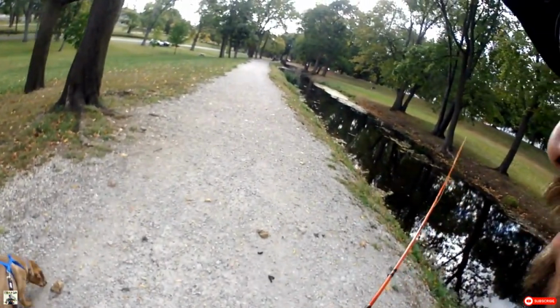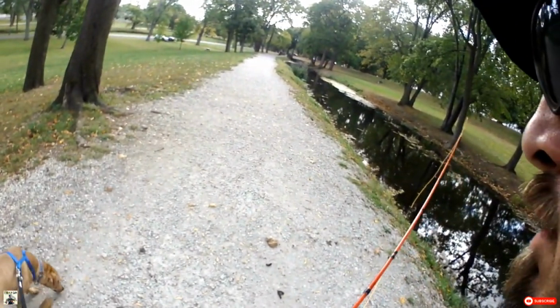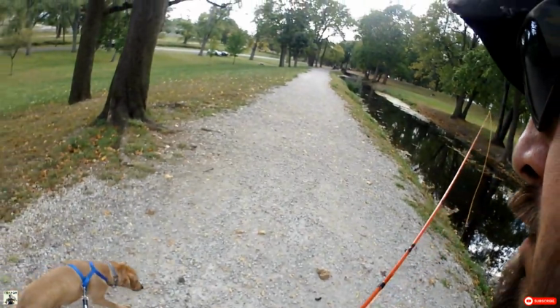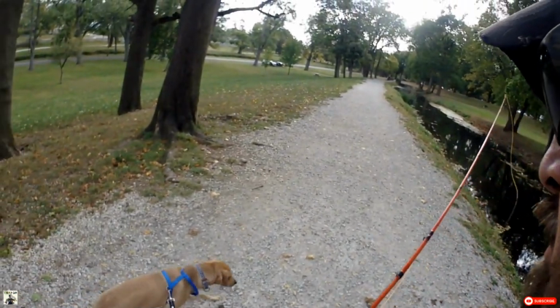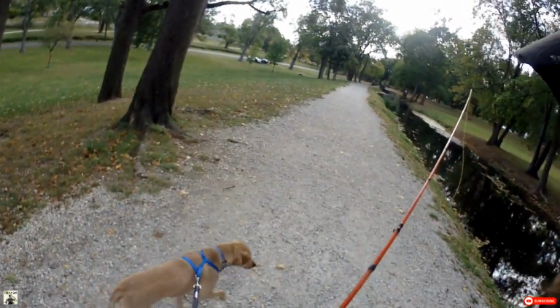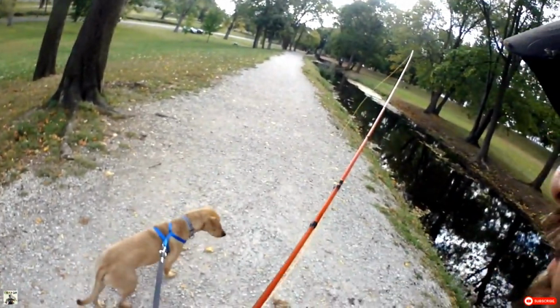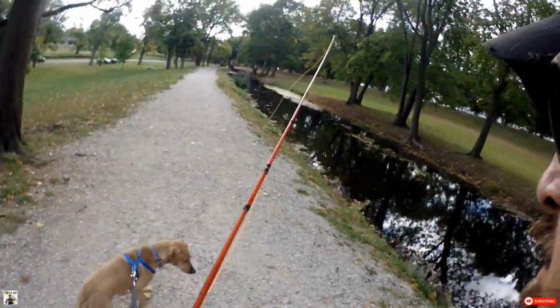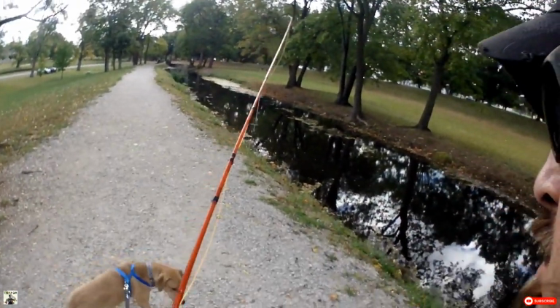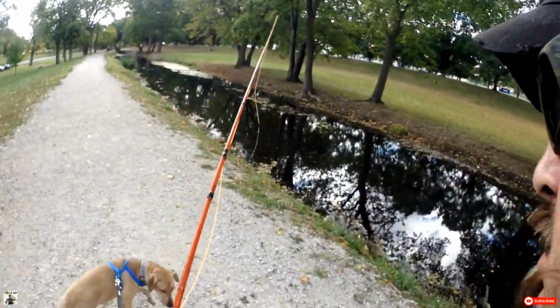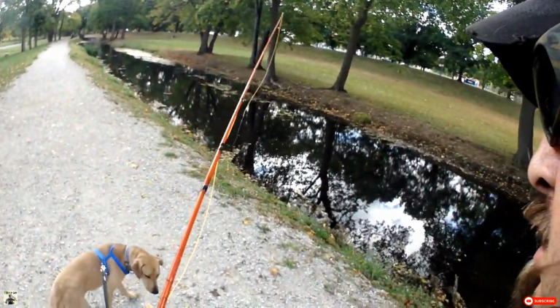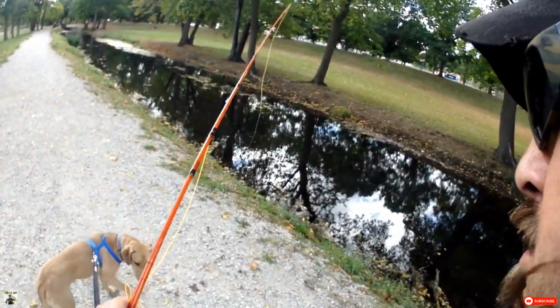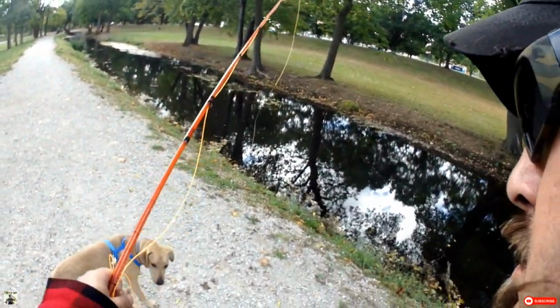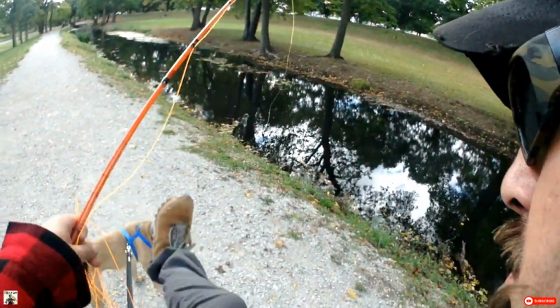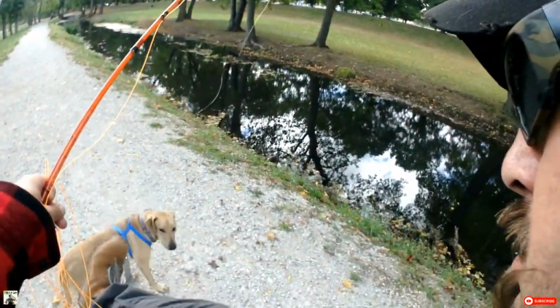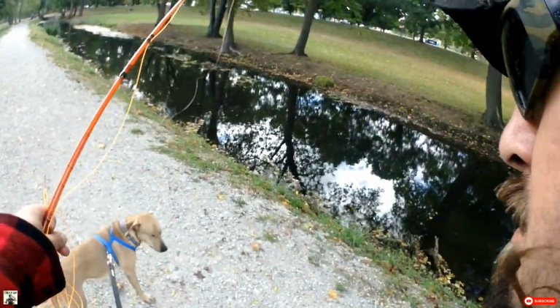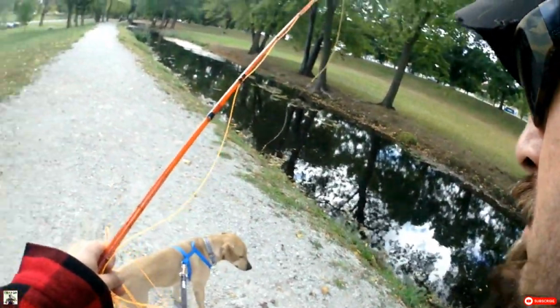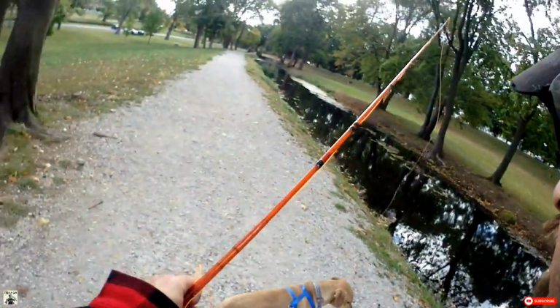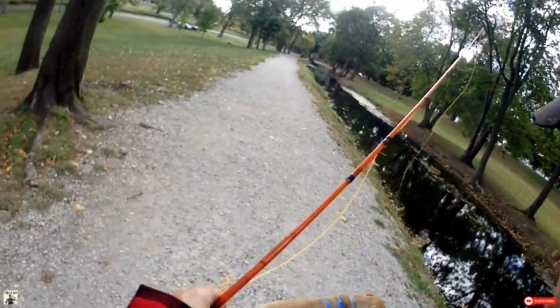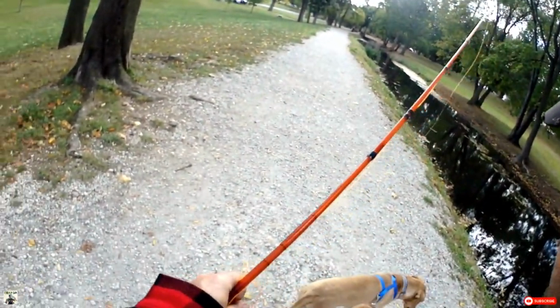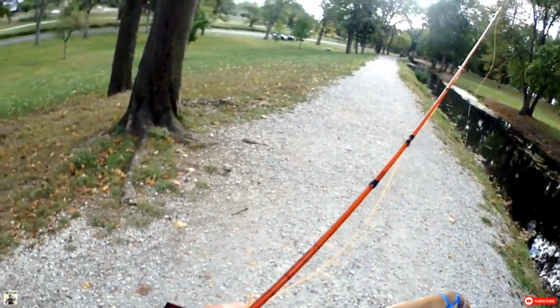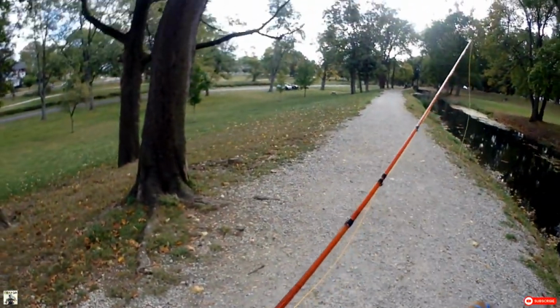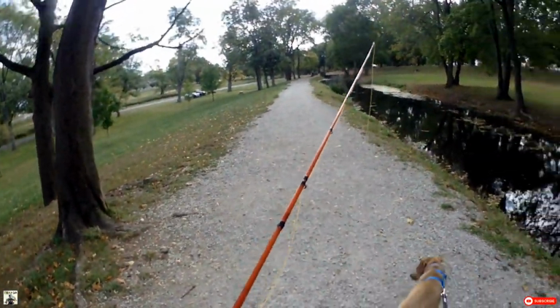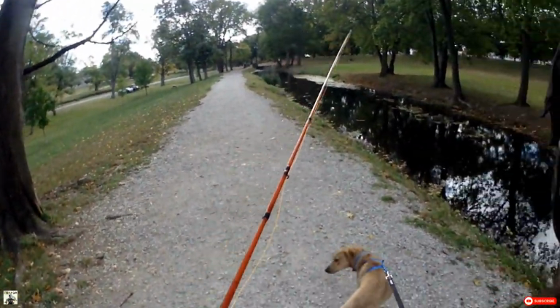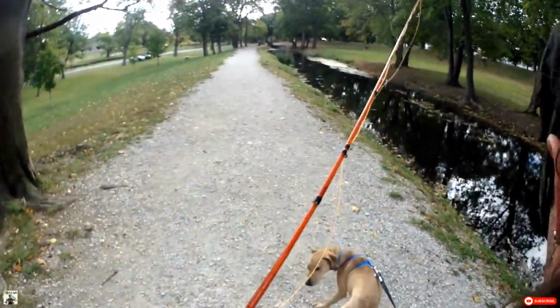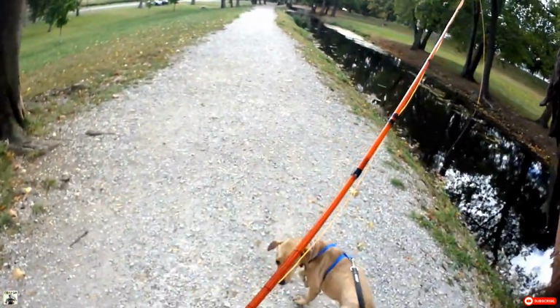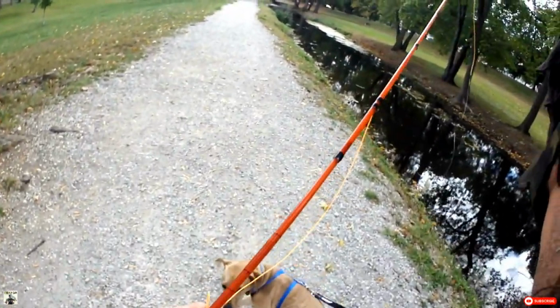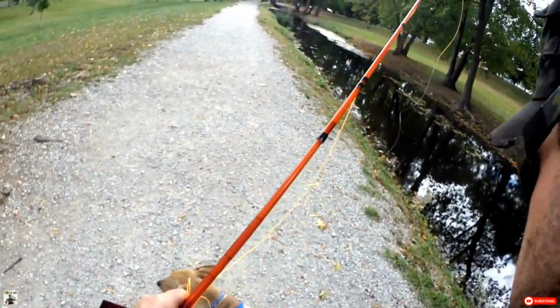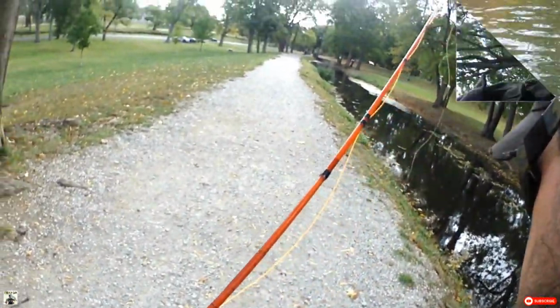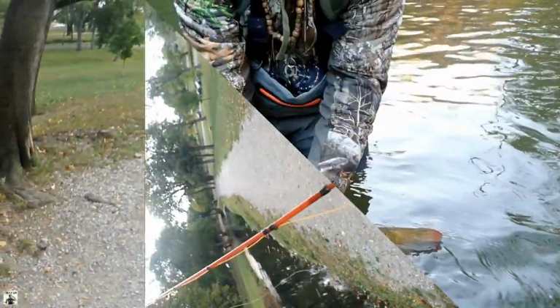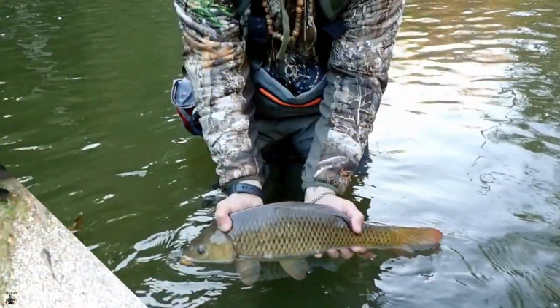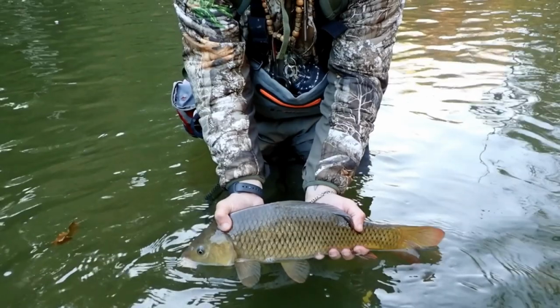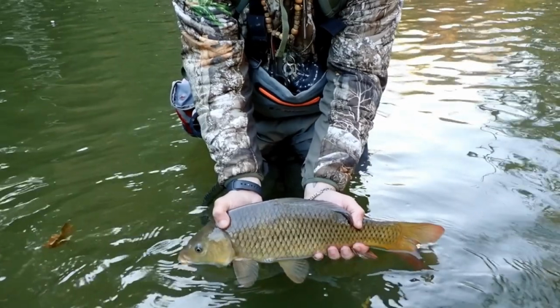If you like this video, go ahead and hit thumbs up. And if you haven't already, go ahead and subscribe to my channel for more fly fishing and fly tying videos. Thanks again for watching, everybody. Take care, and we'll catch you next time.